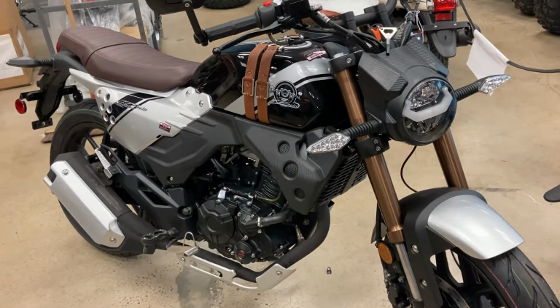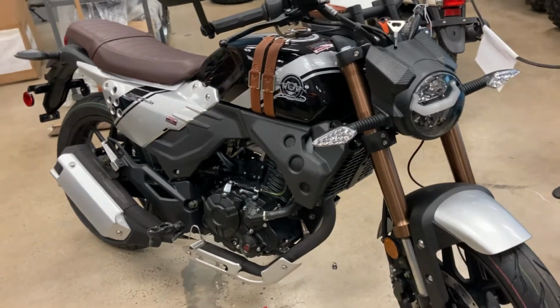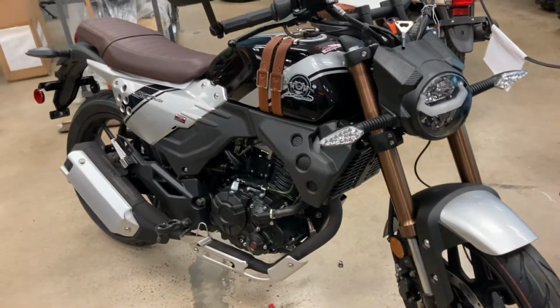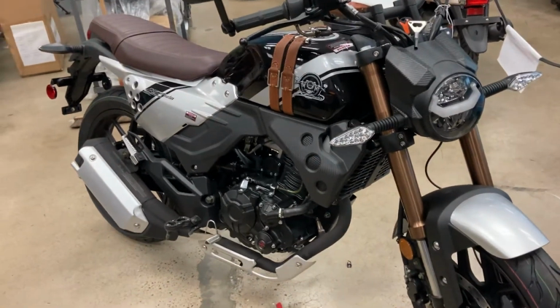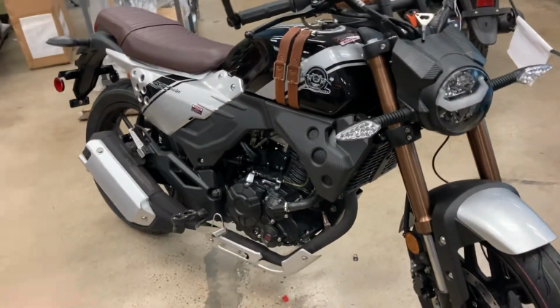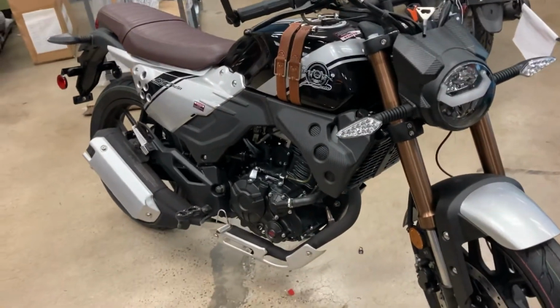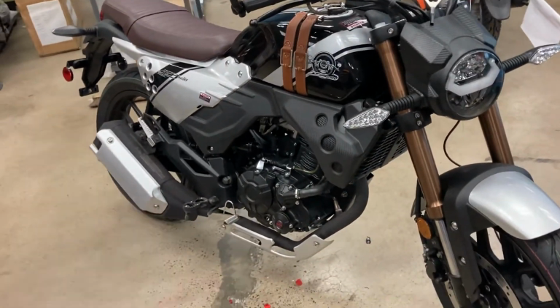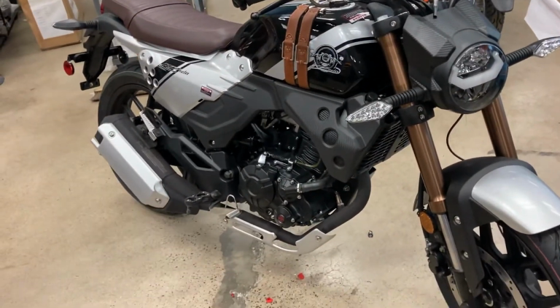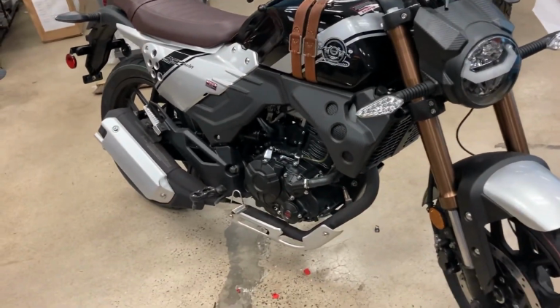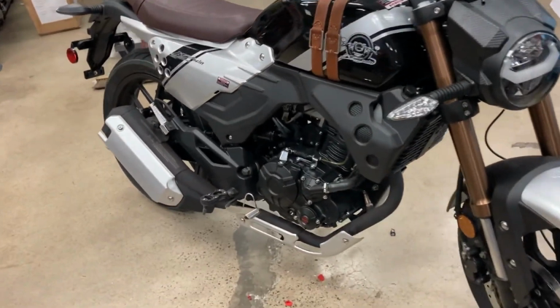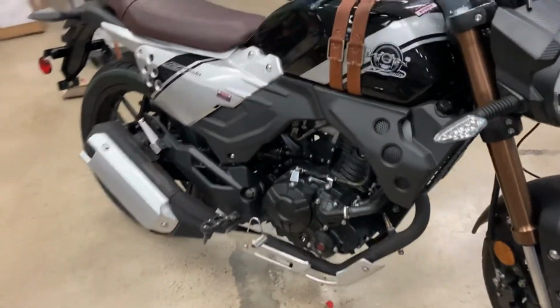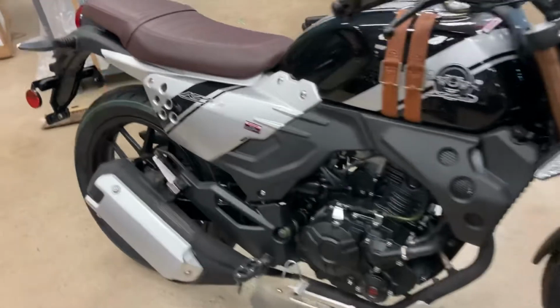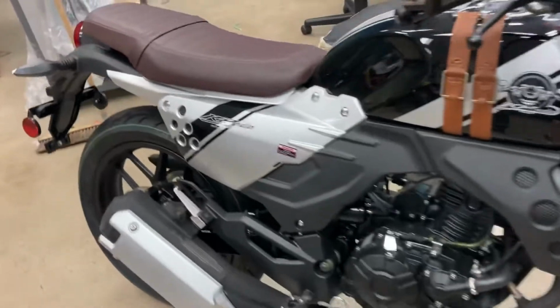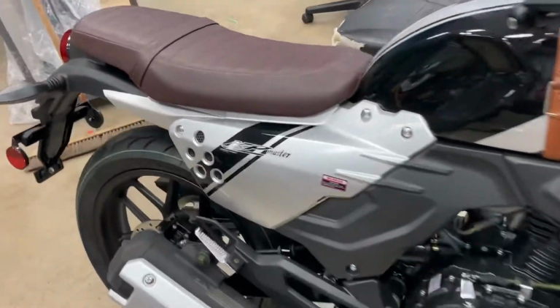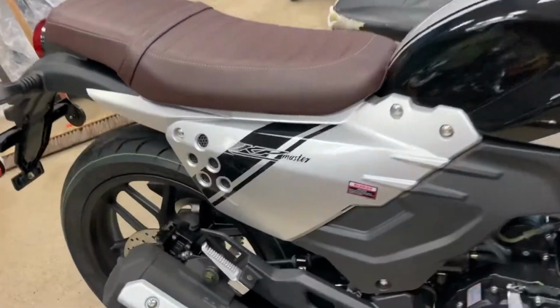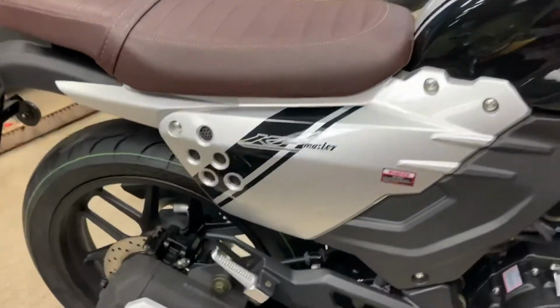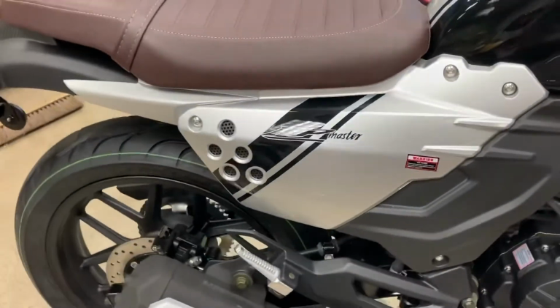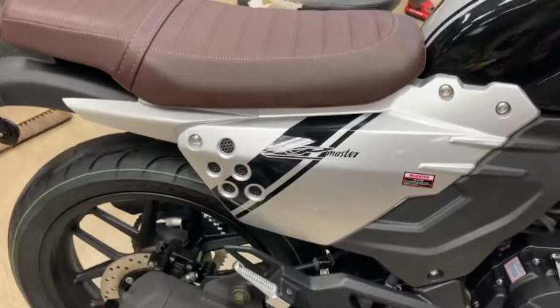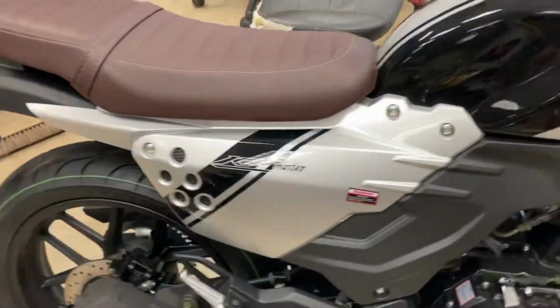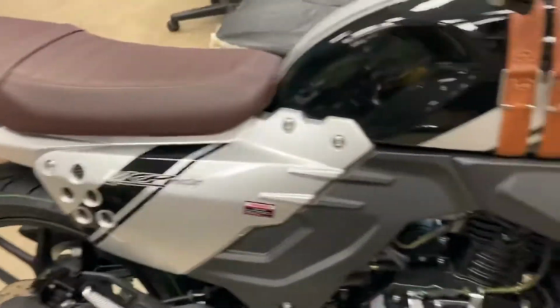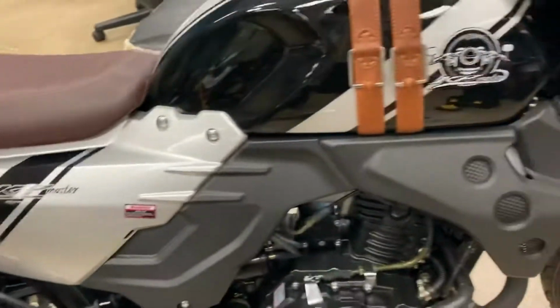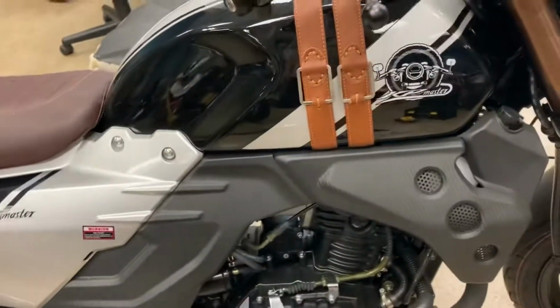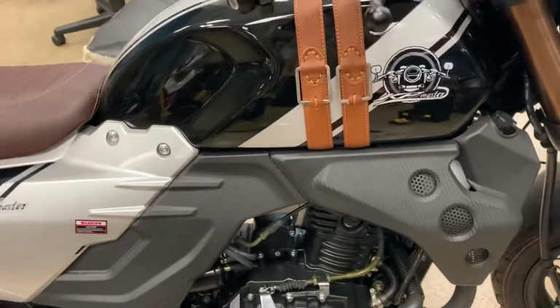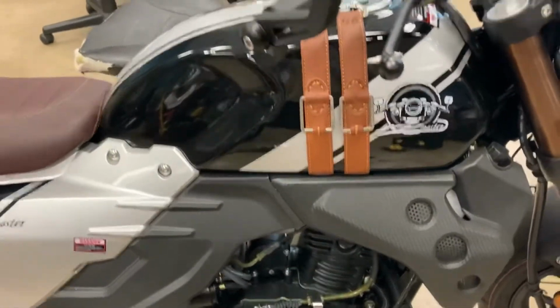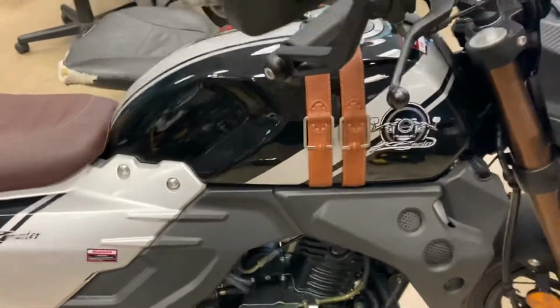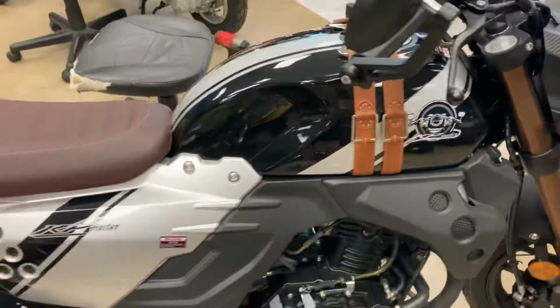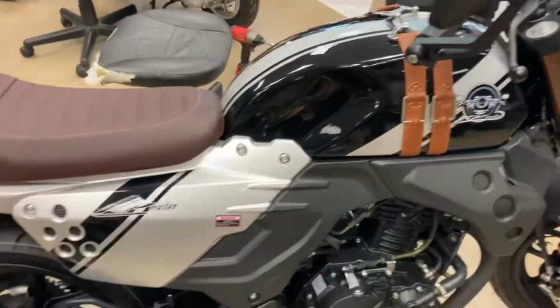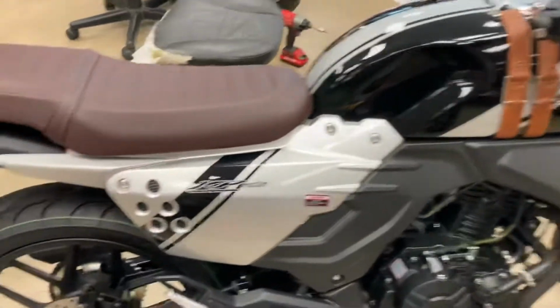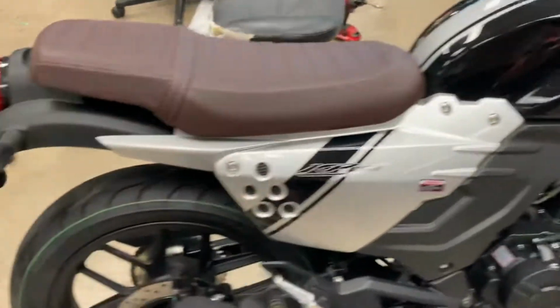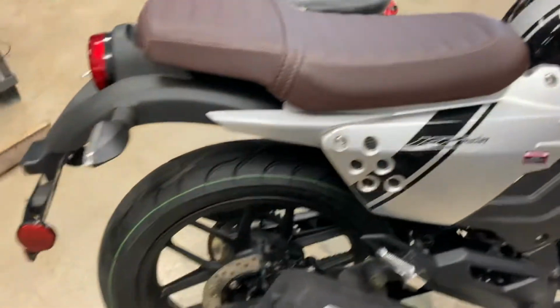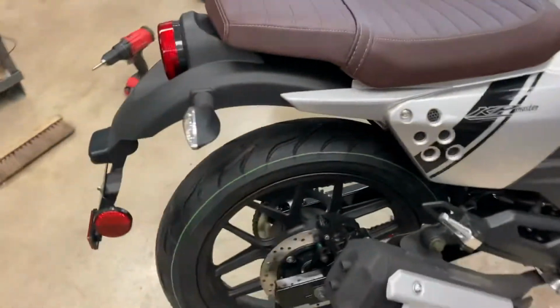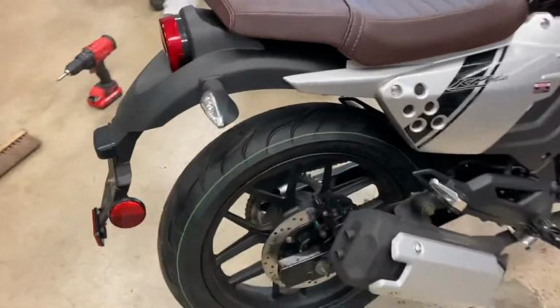Welcome back to Walden's World. We got in the new KP Master 200 fuel-injected. It's a retro cafe-looking bike. Pretty sweet.